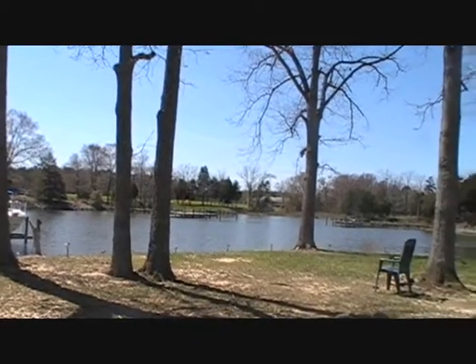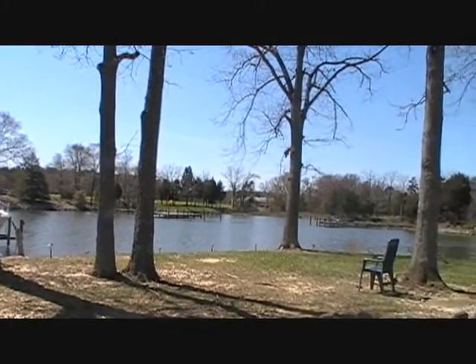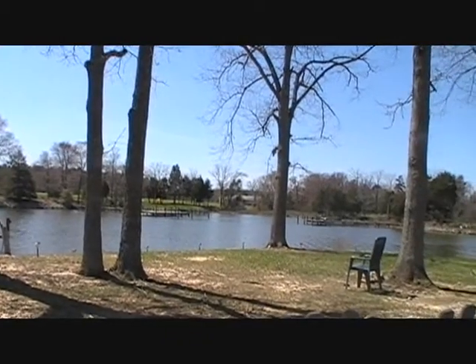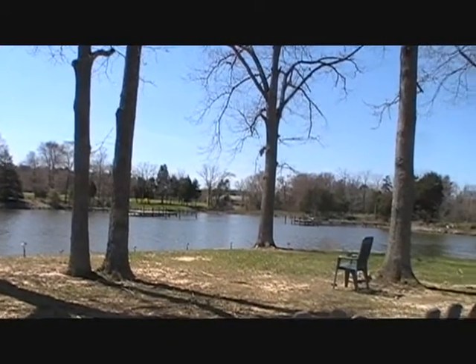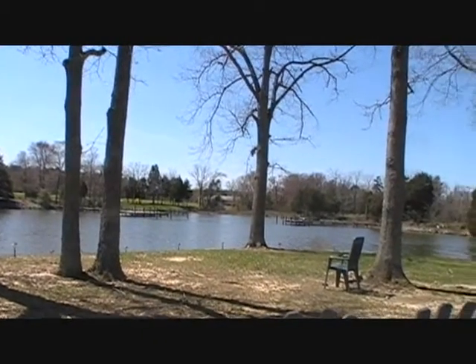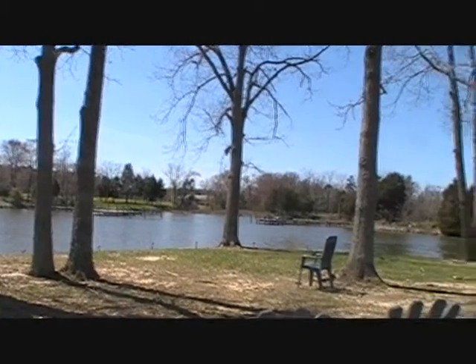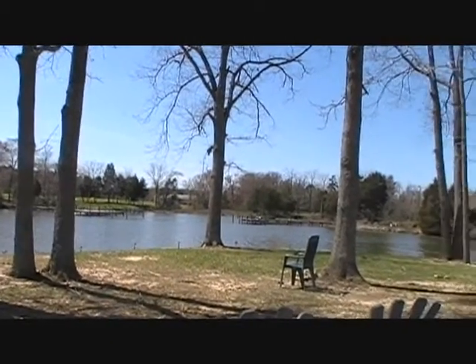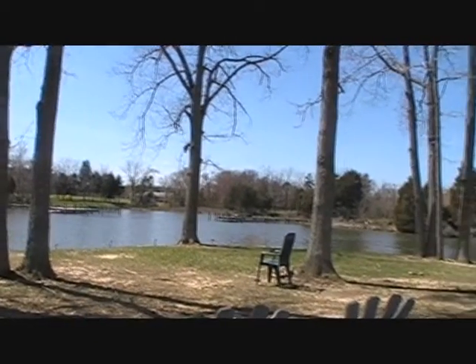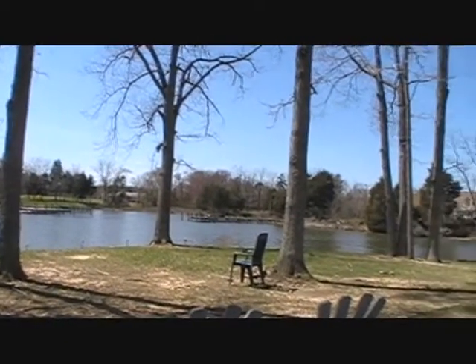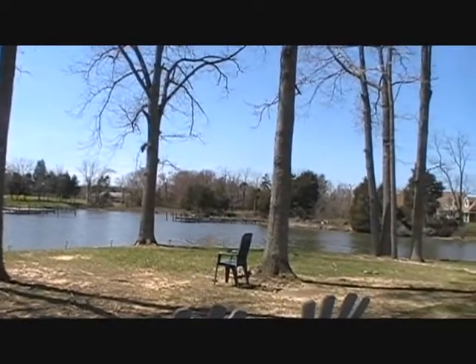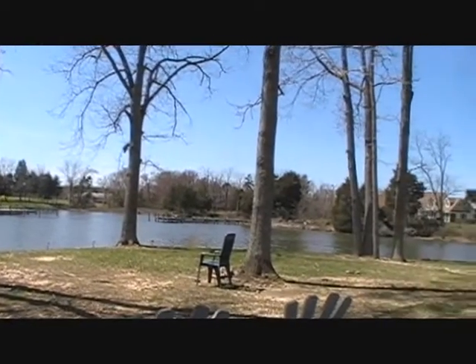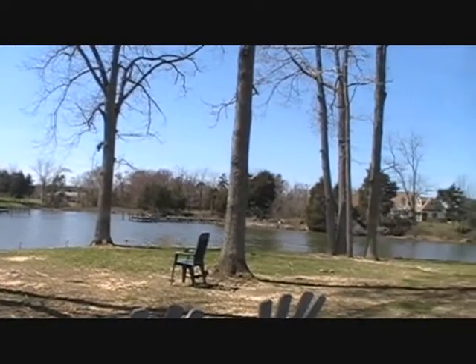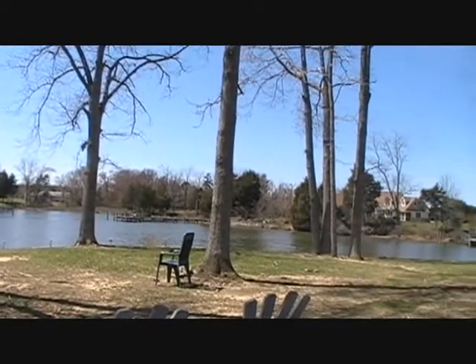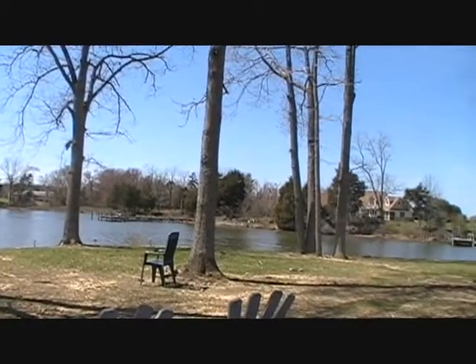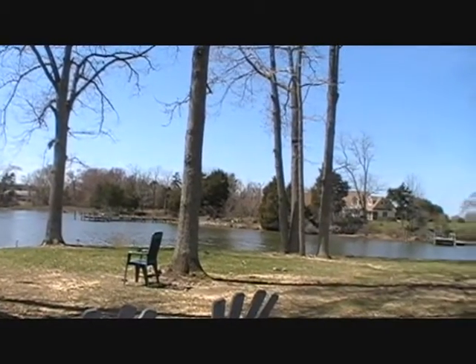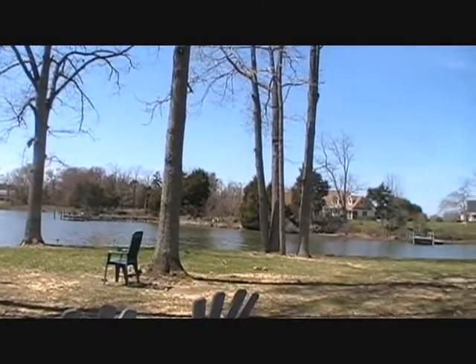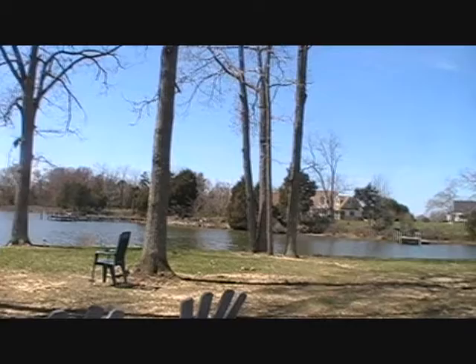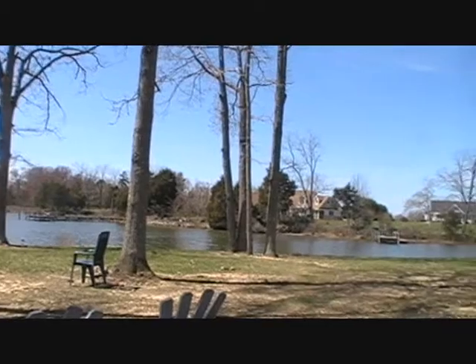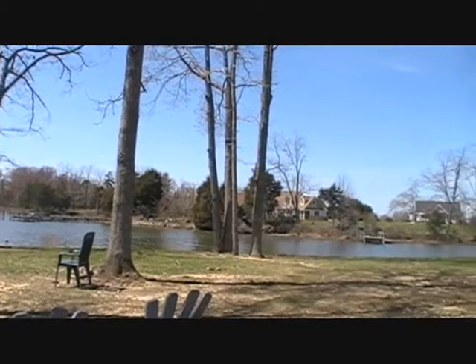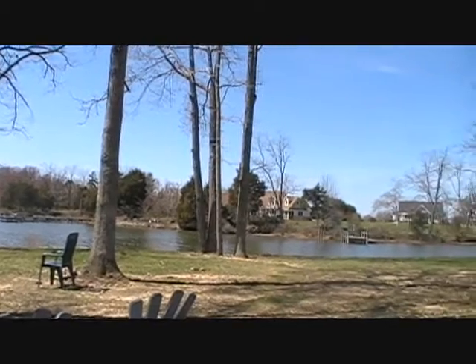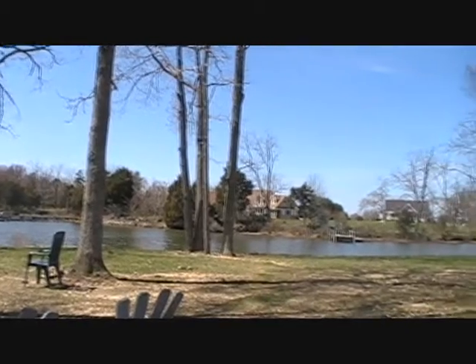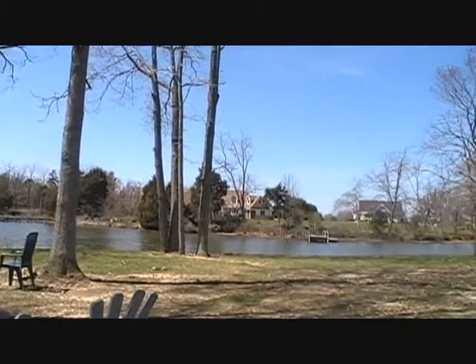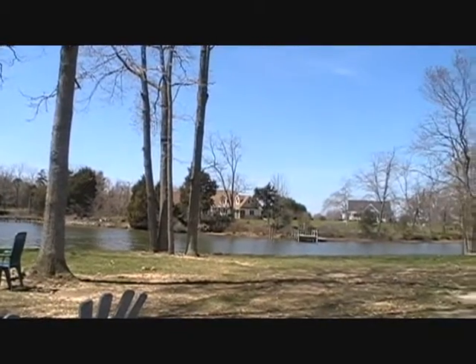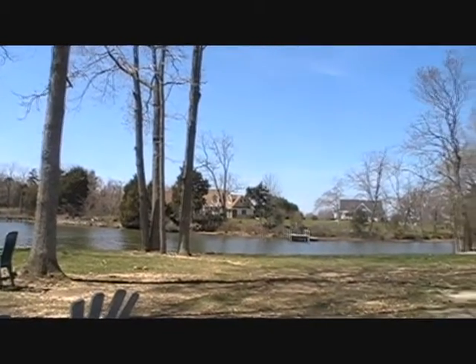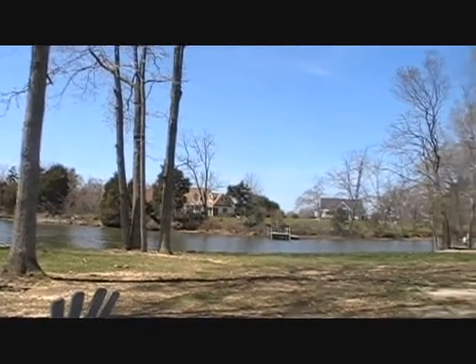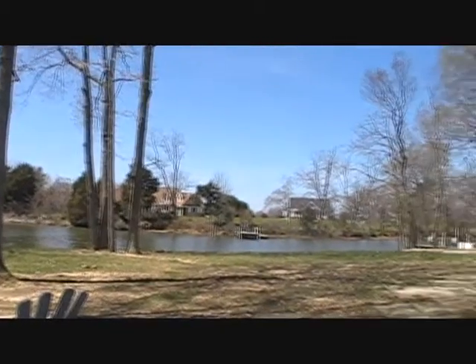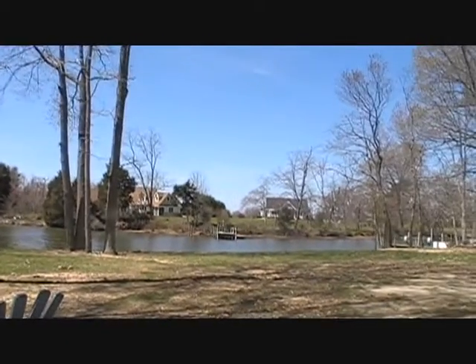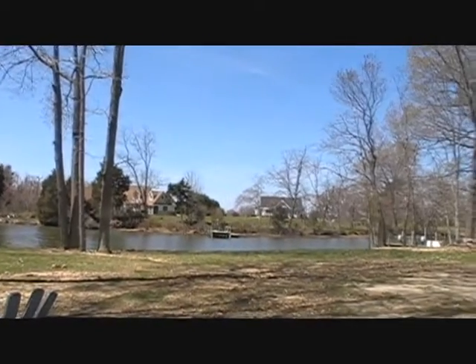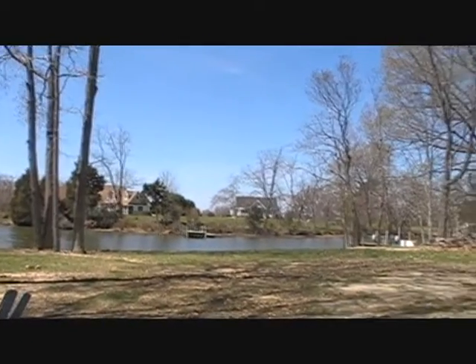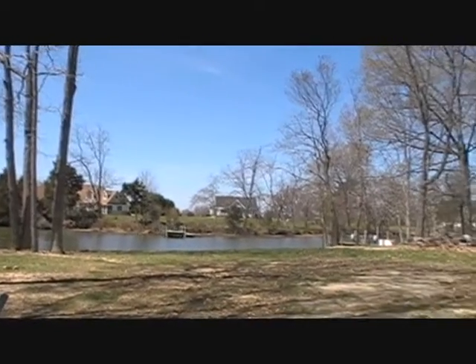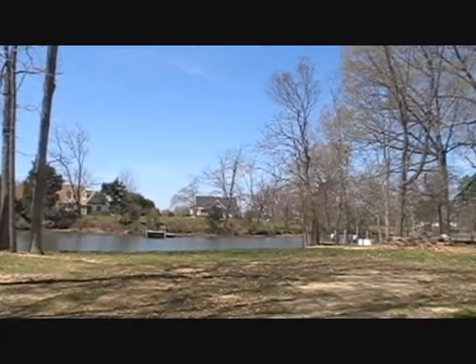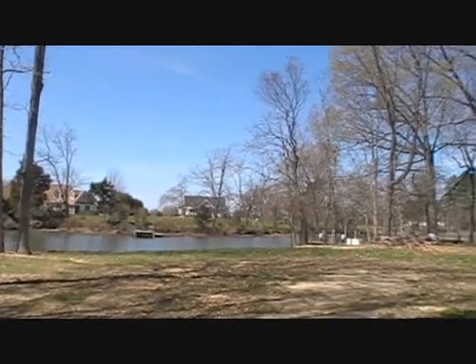You'll see that there are some hardwoods around the shoreline — nice shade in the summertime, but still gives you a view. And you can see on the other side of the creek that it is a nice neighborhood there as well.